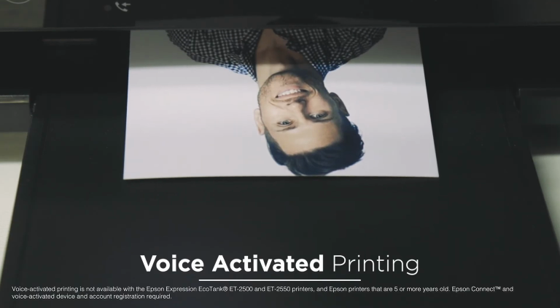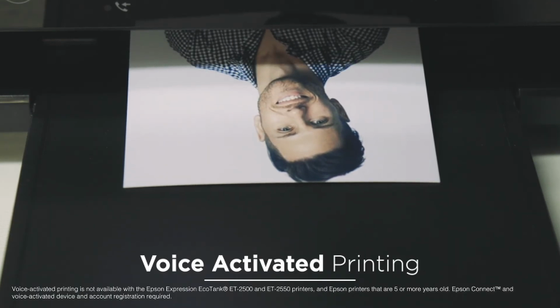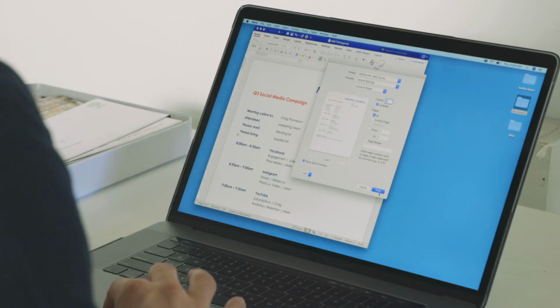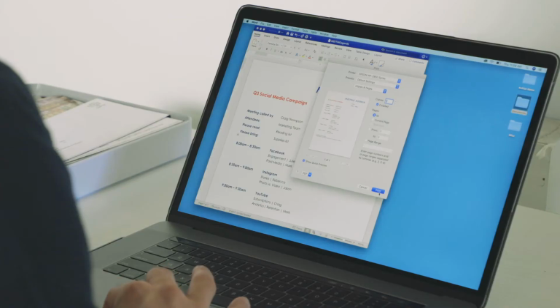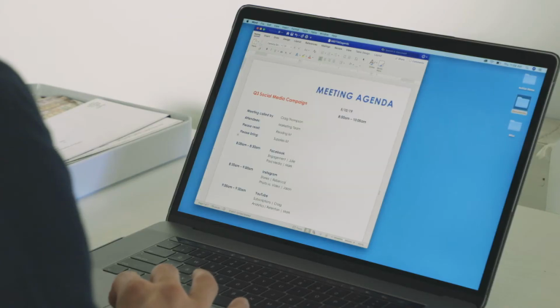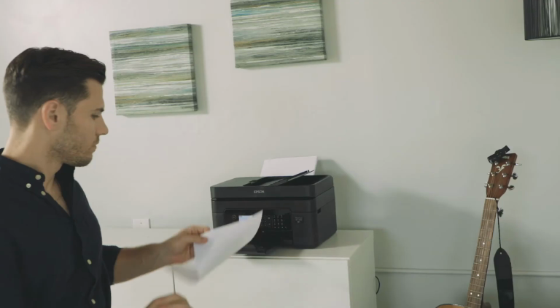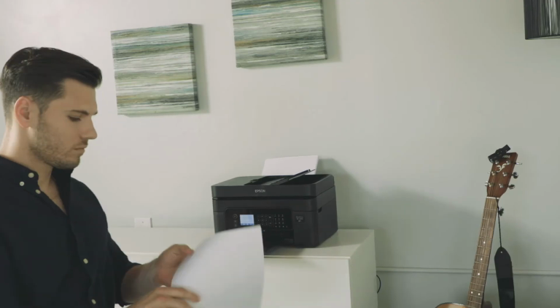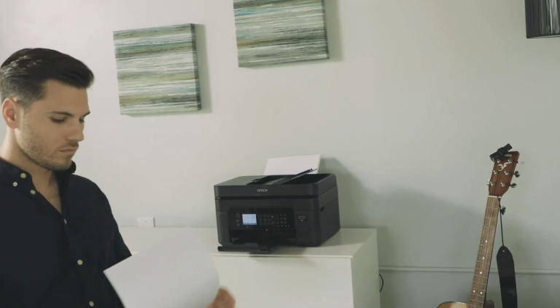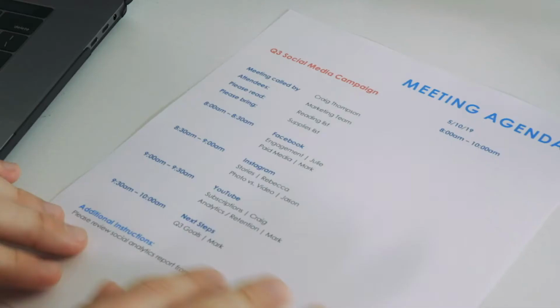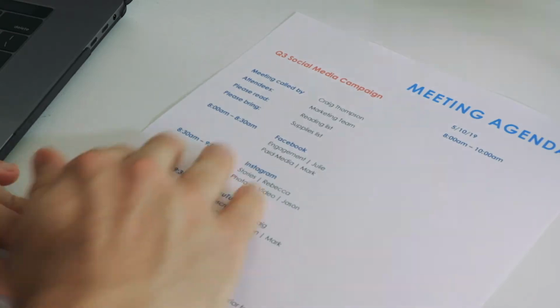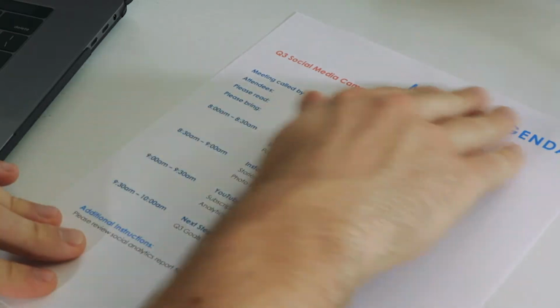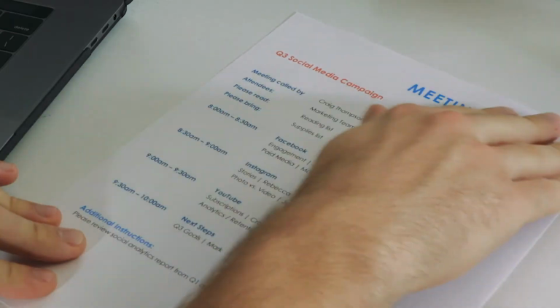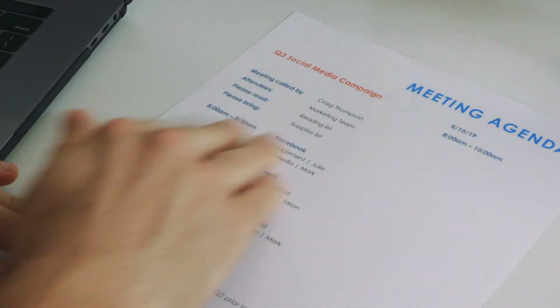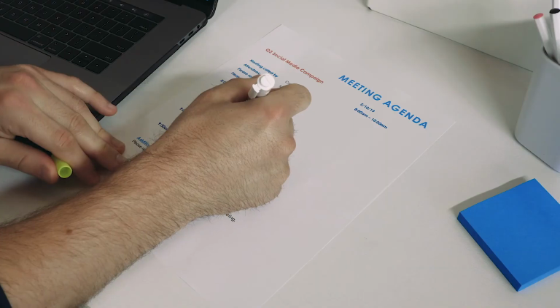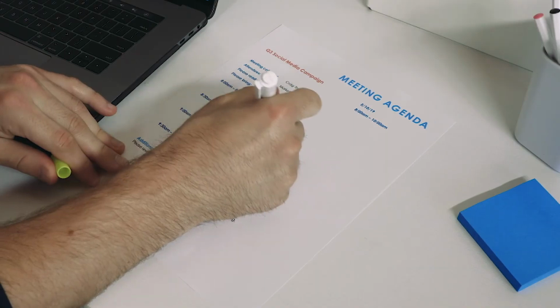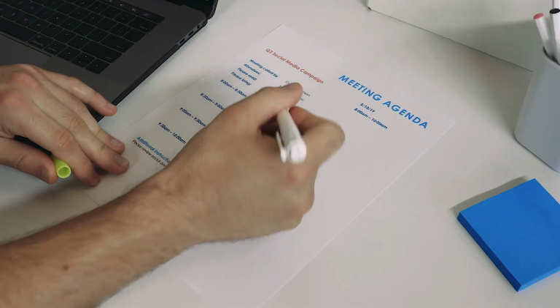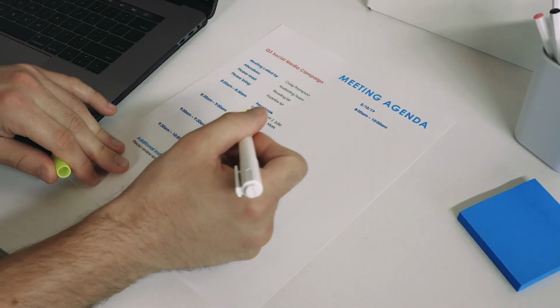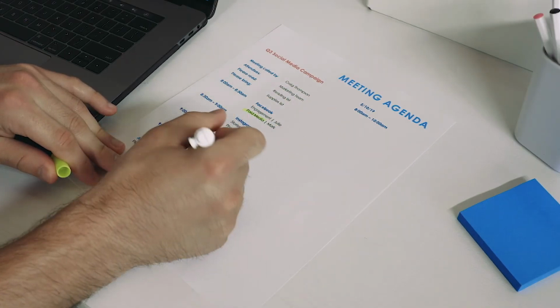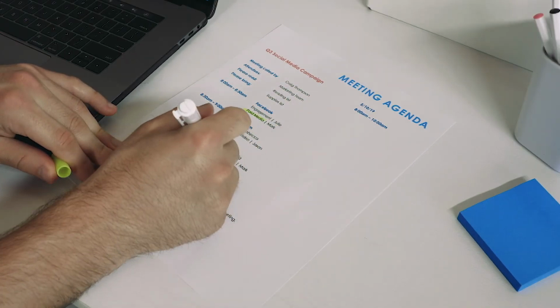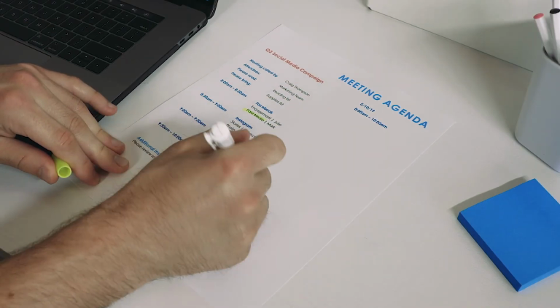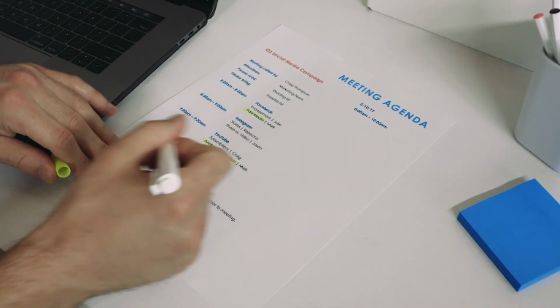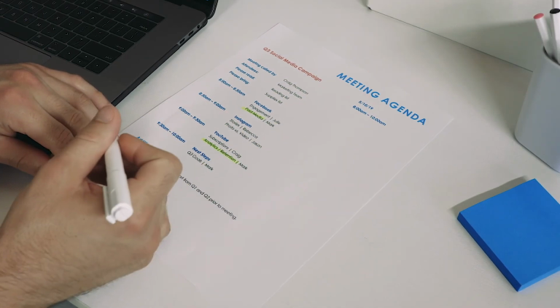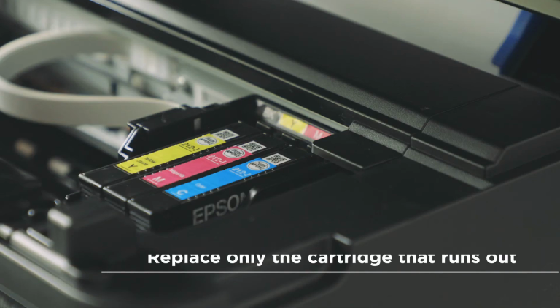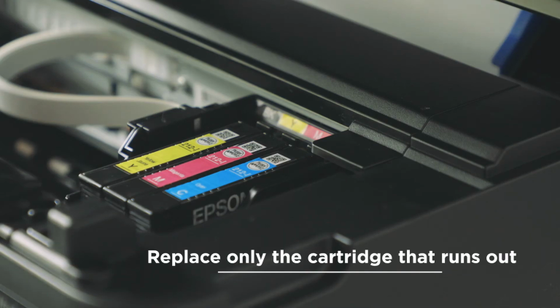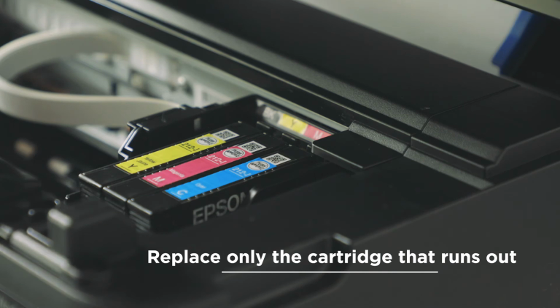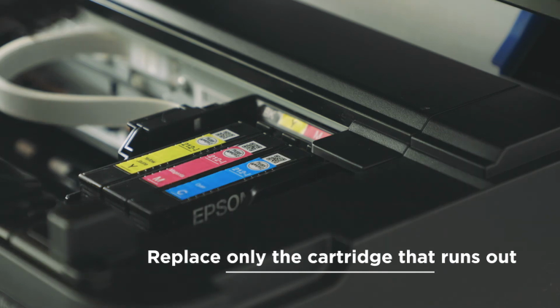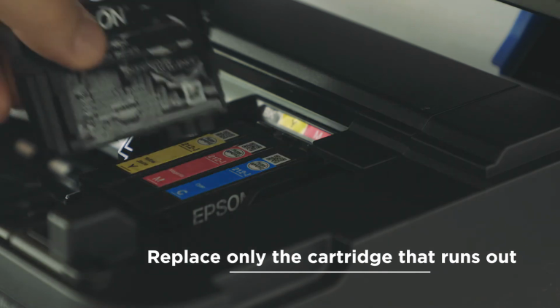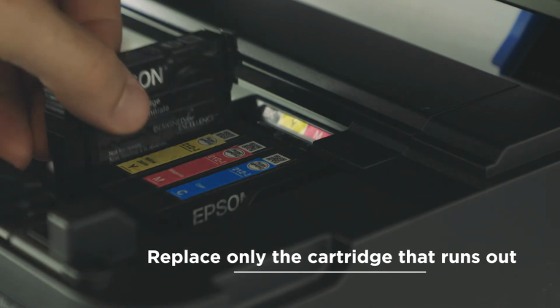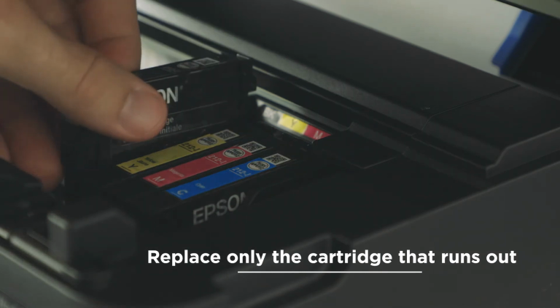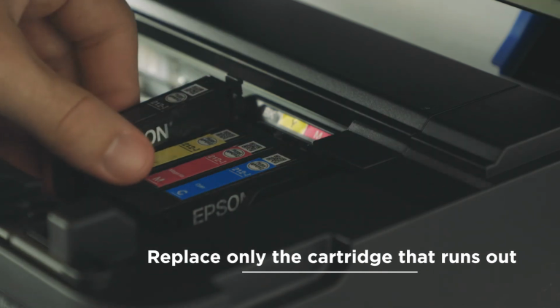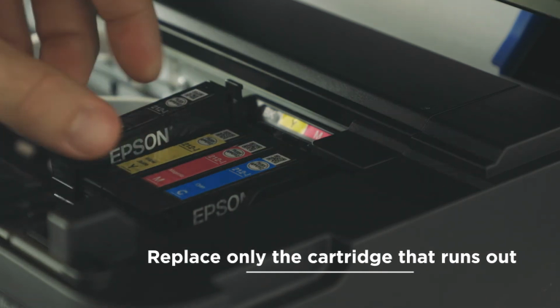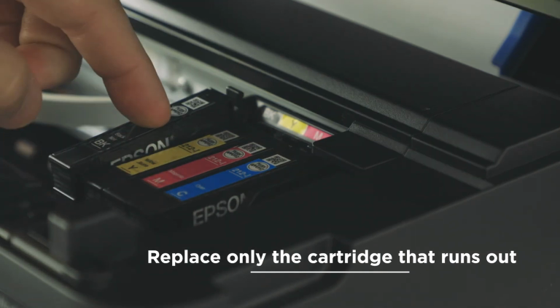The Instant-Dry Claria ink produces crisp black text, ideal for documents, proposals, and reports. And with four individual ink cartridges, replace only the cartridge that runs out.